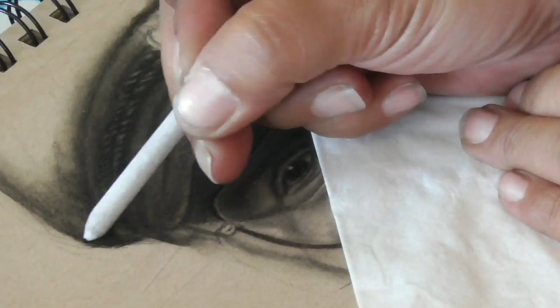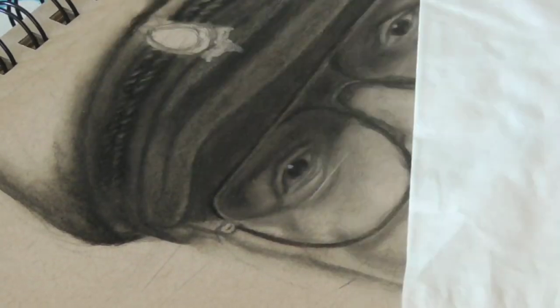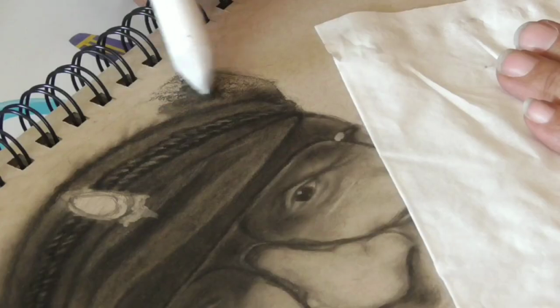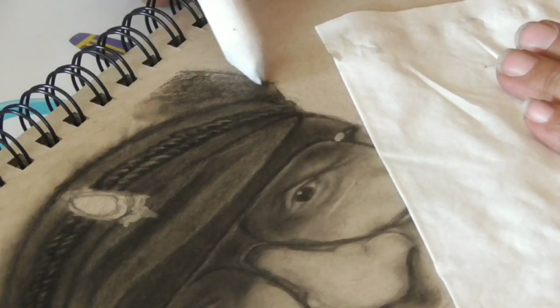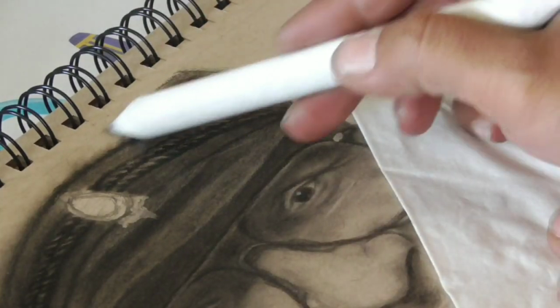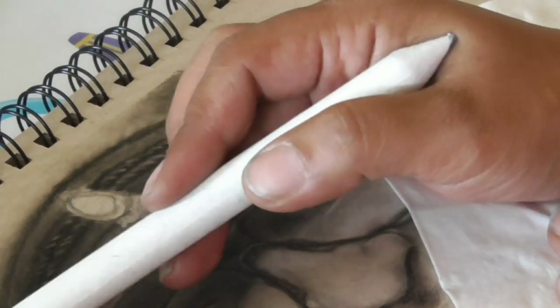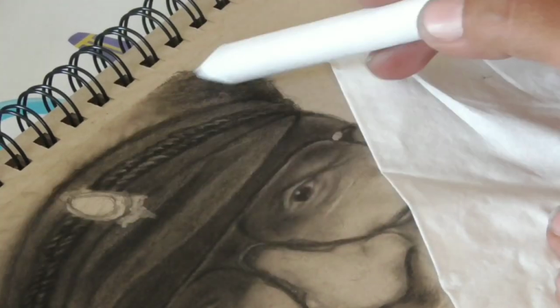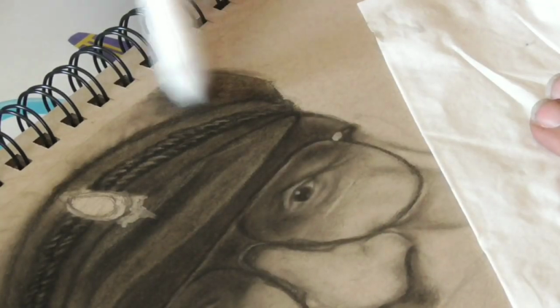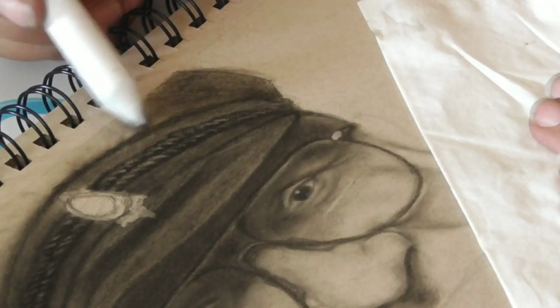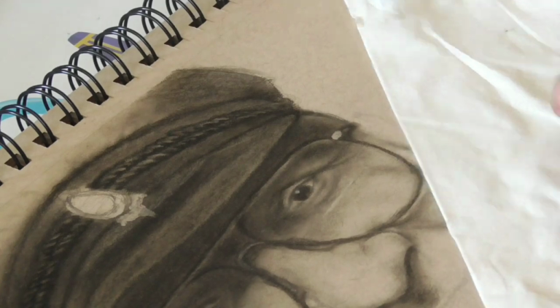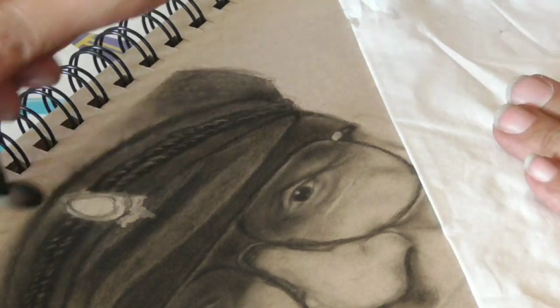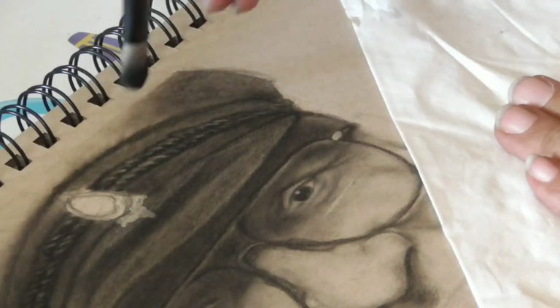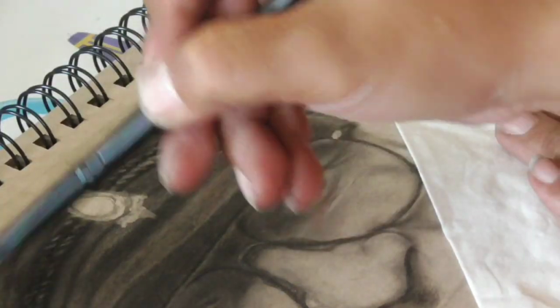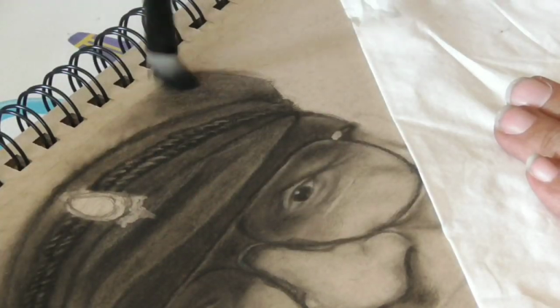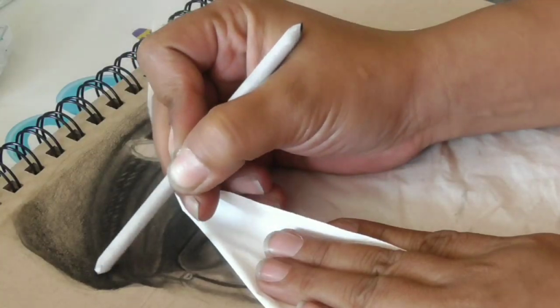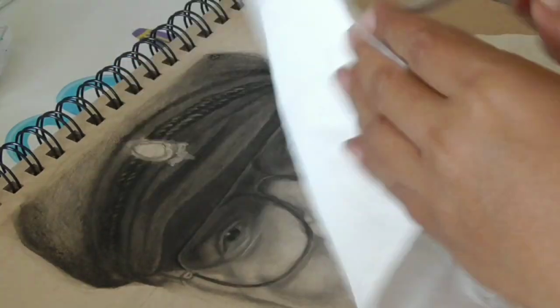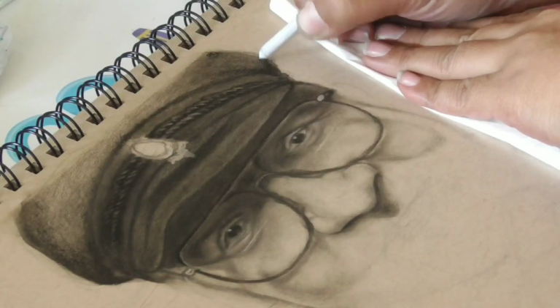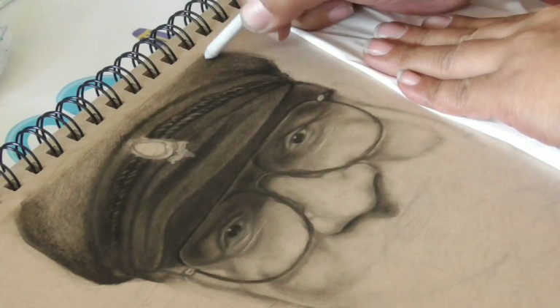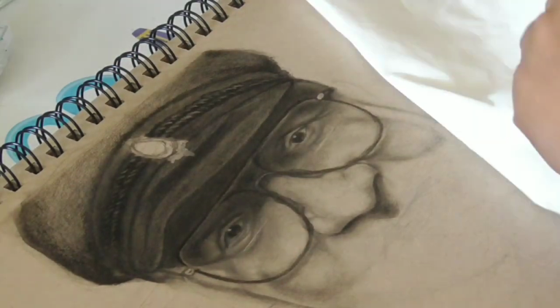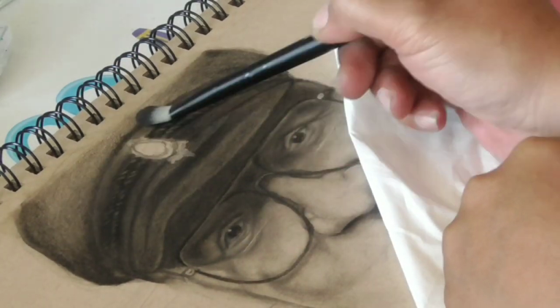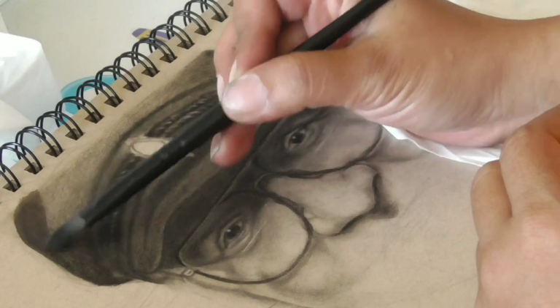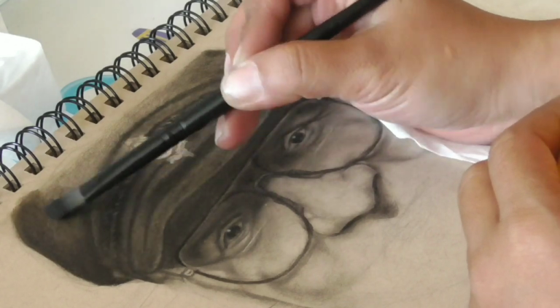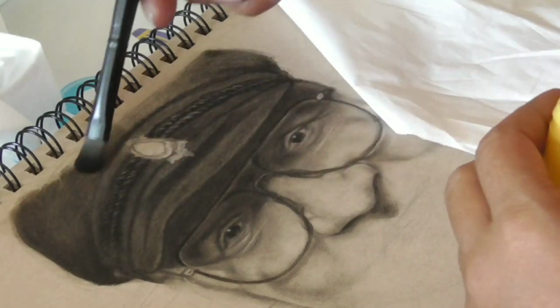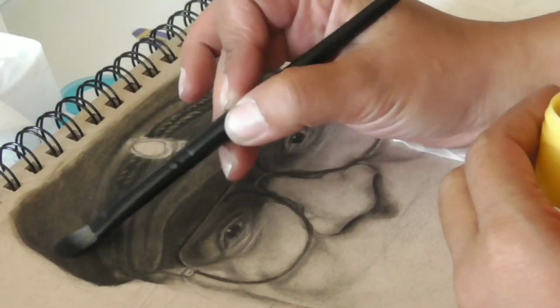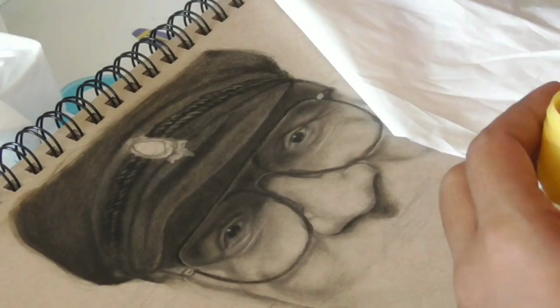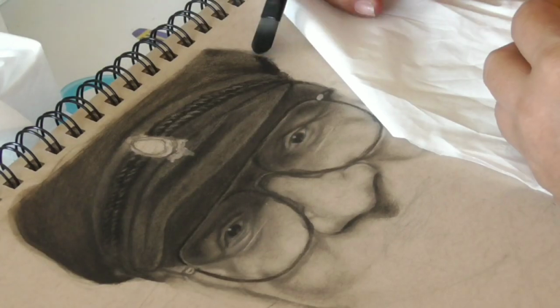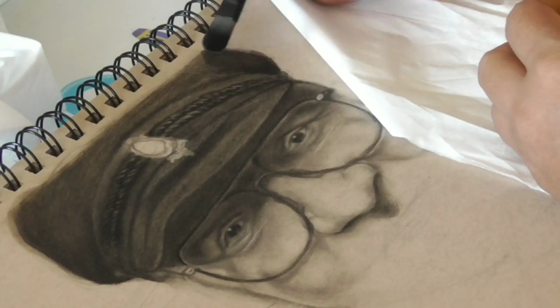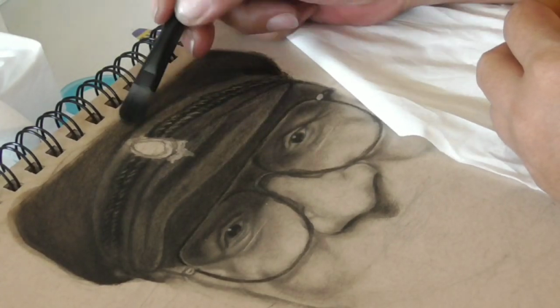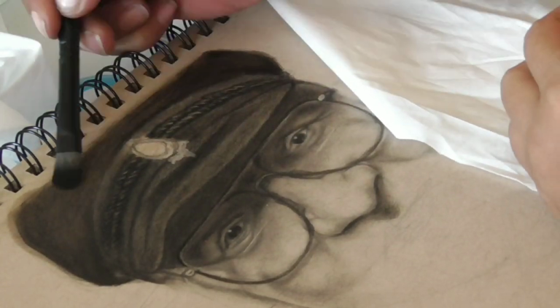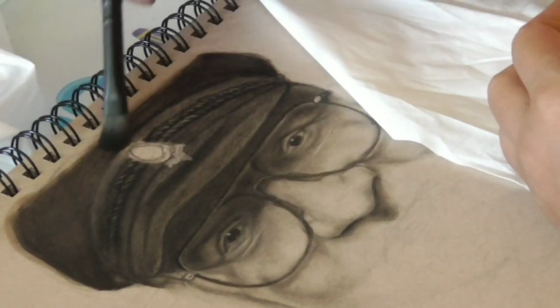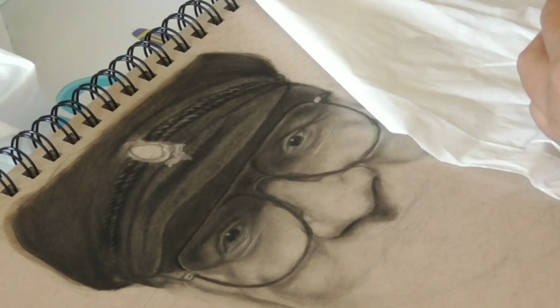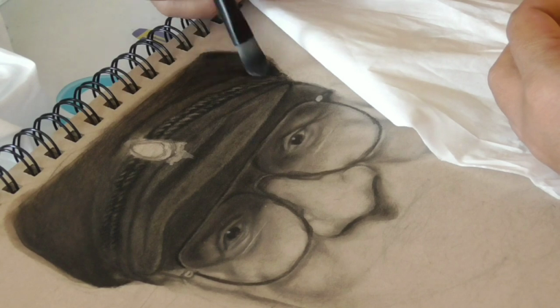Because it was the first time drawing with the Lumograph pencils, I wanted to test a lot of things and see how far I could go with them. So I decided to blend with the solvent, and as you can see the result is really good.